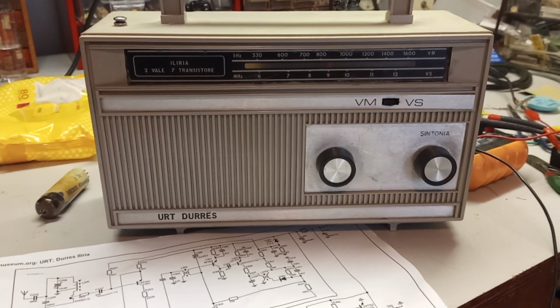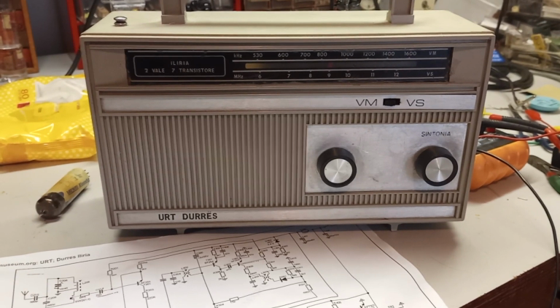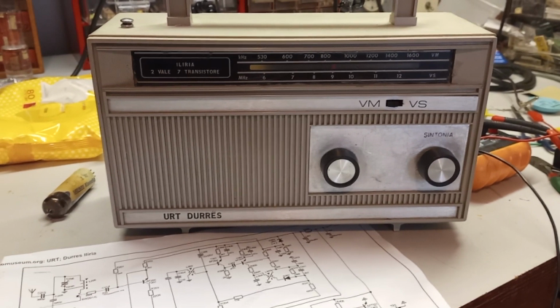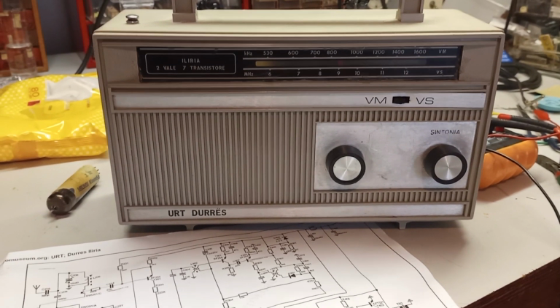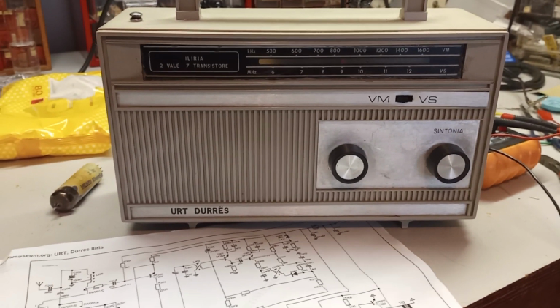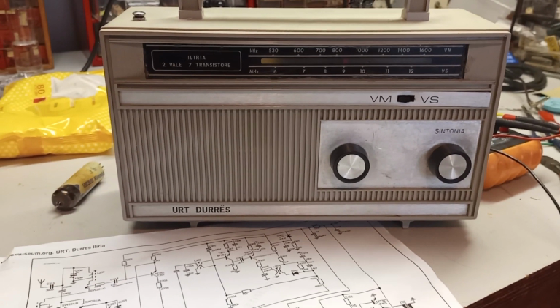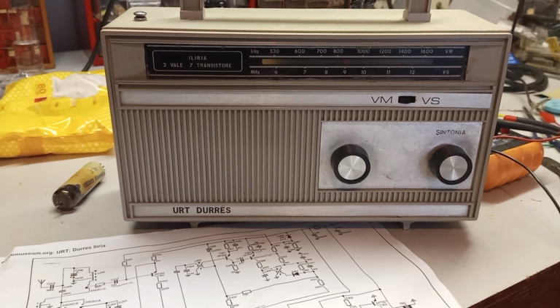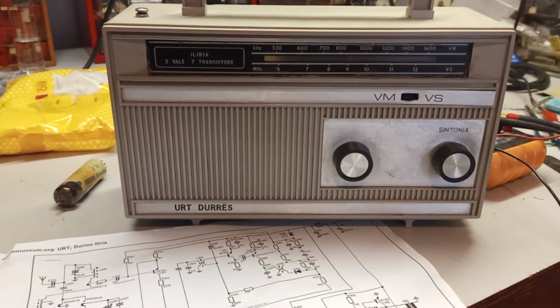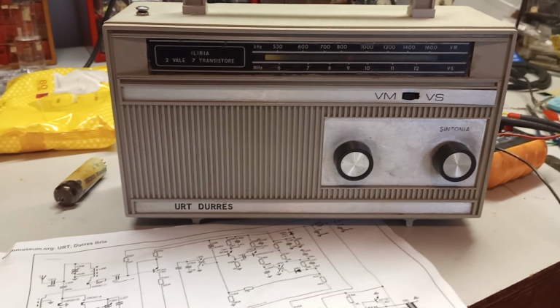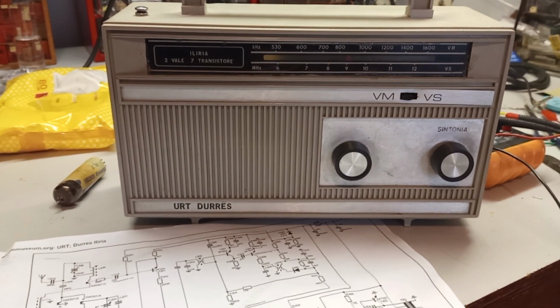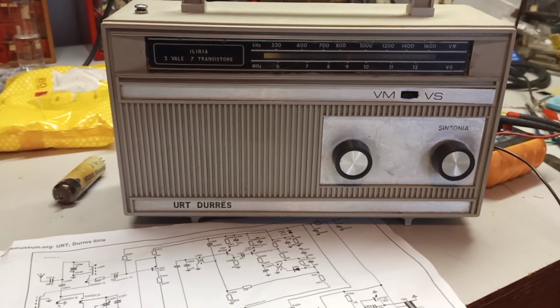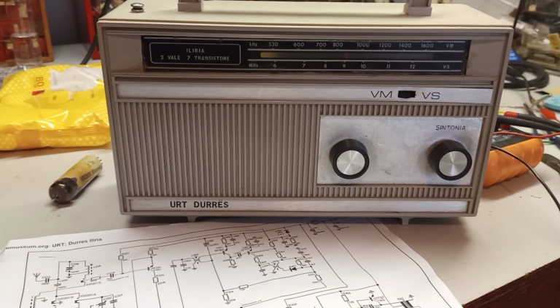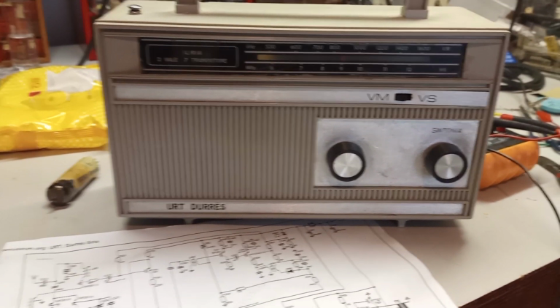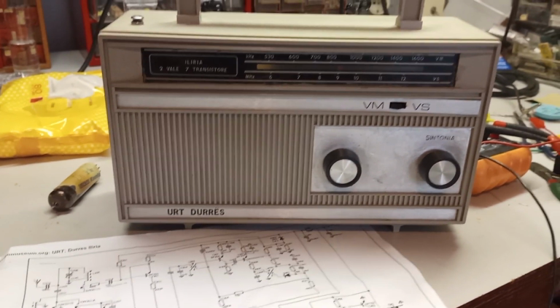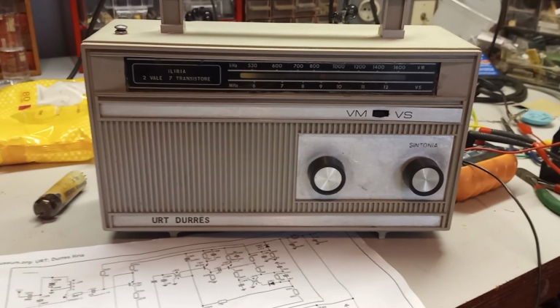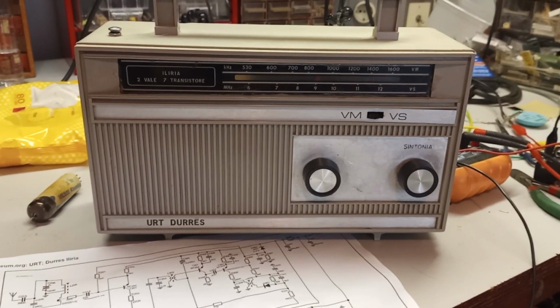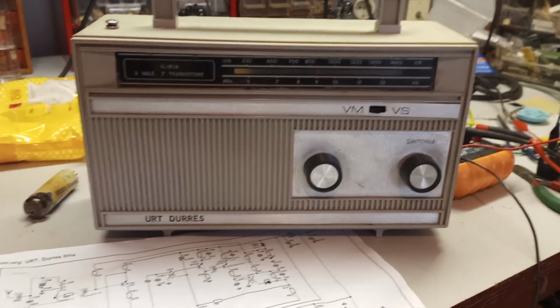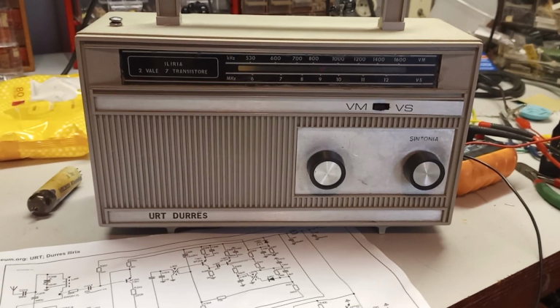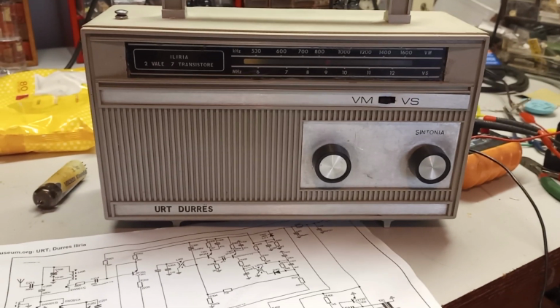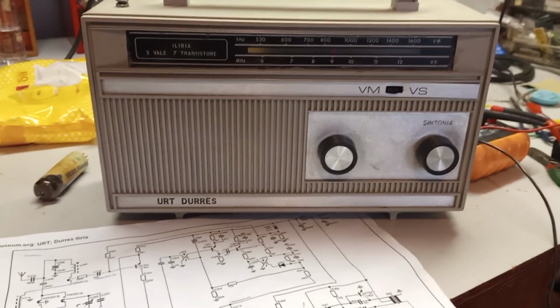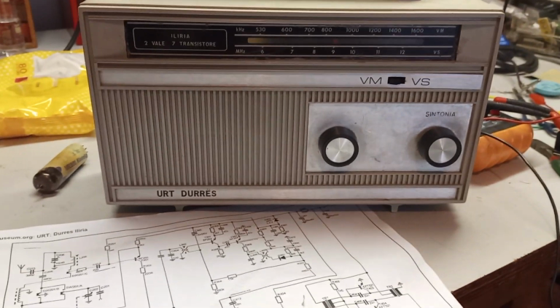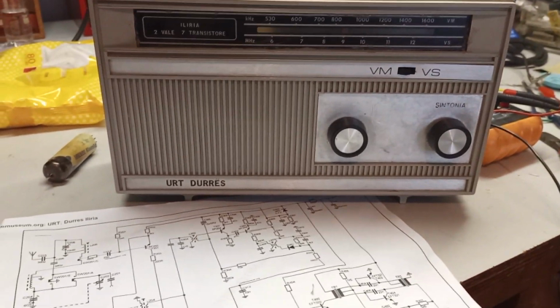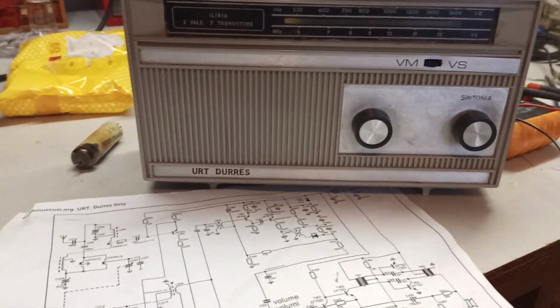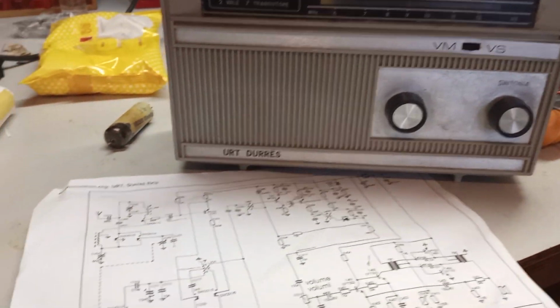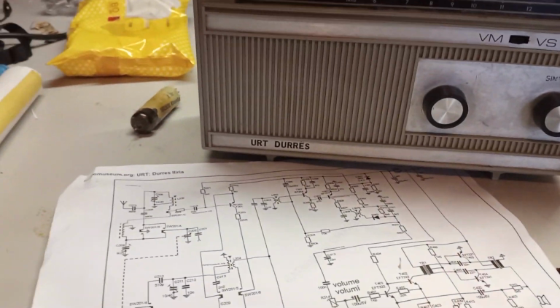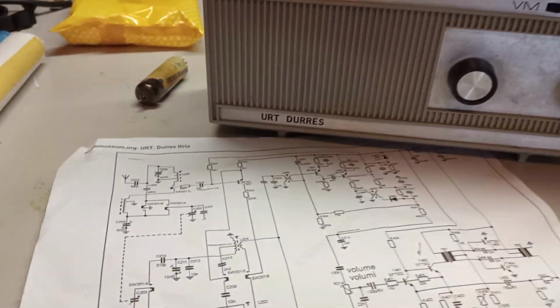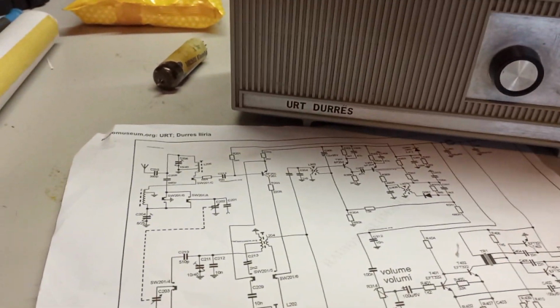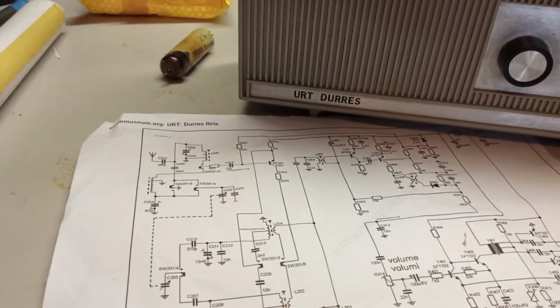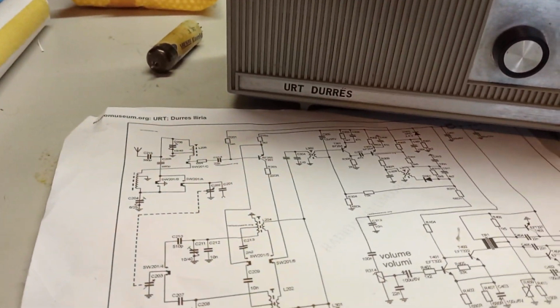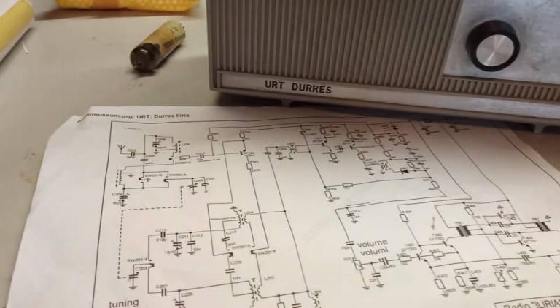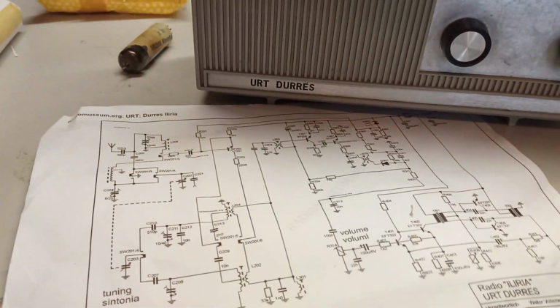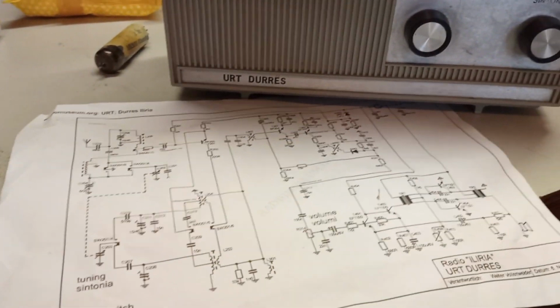Hello people, here is a little update on the URT Durus, the Illyria from Albania.